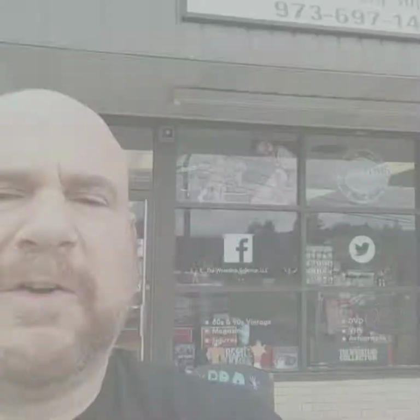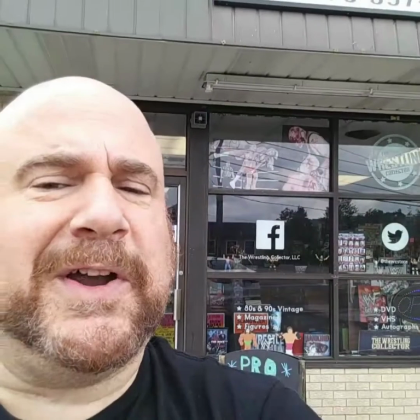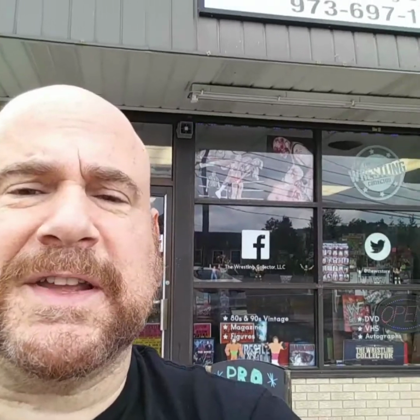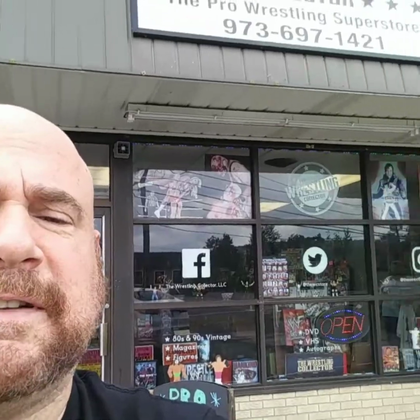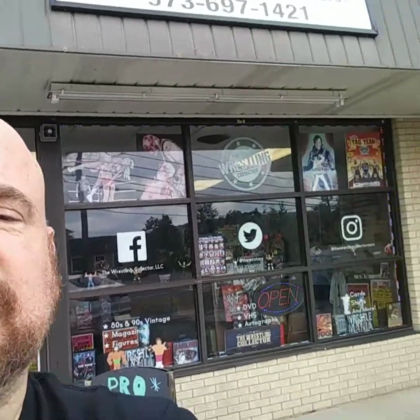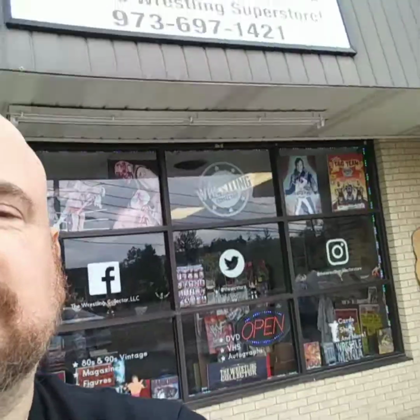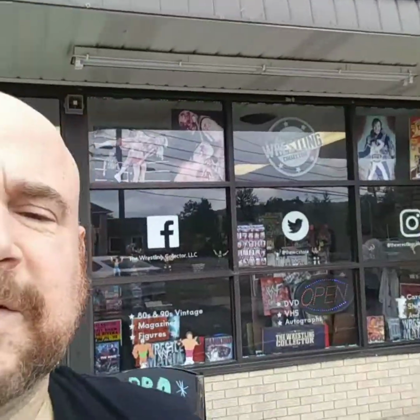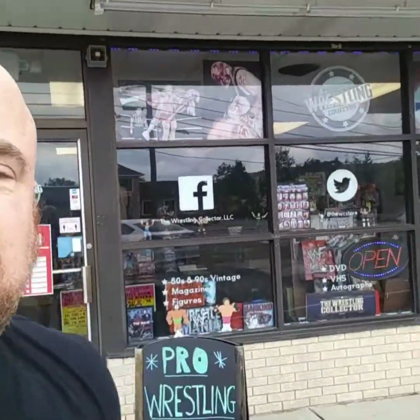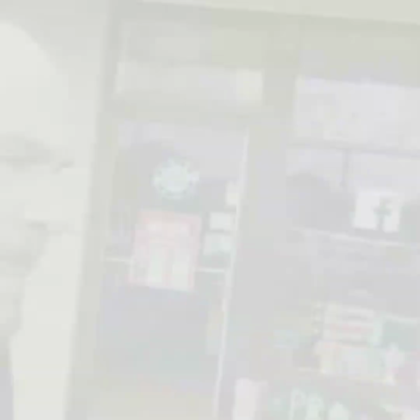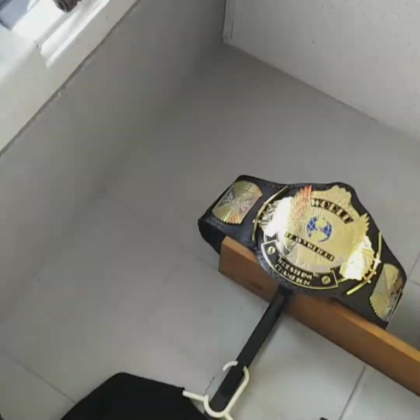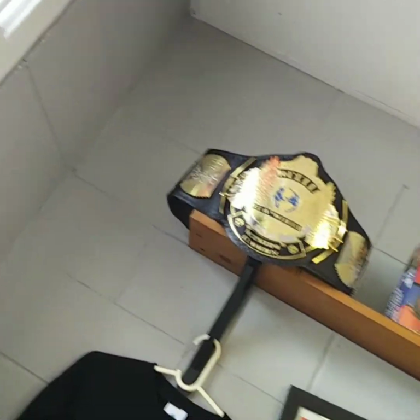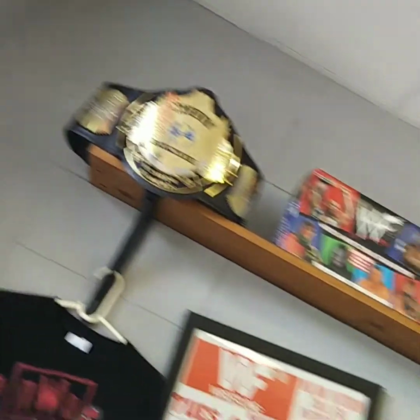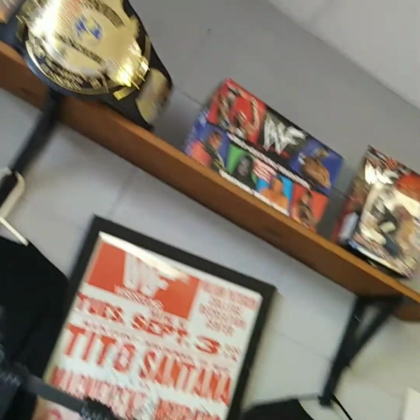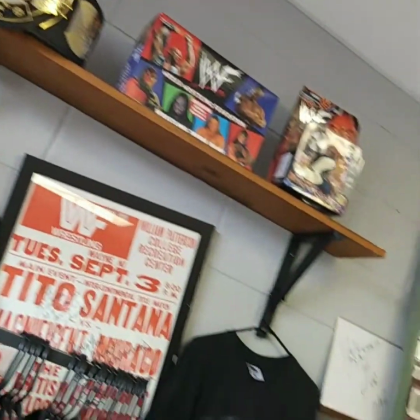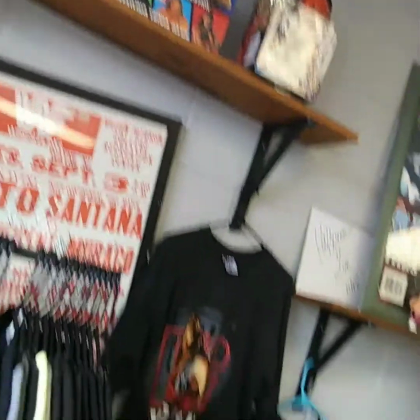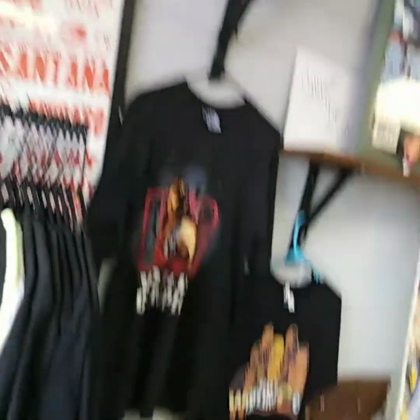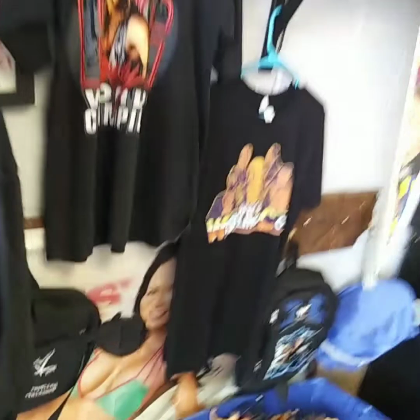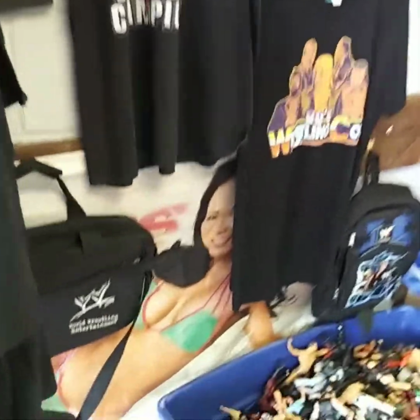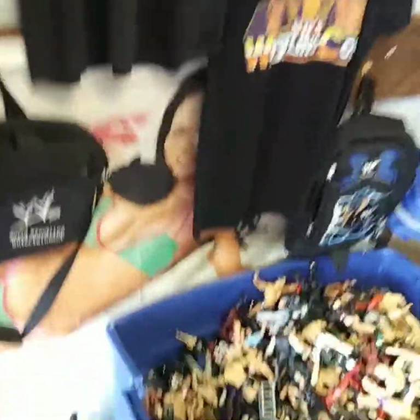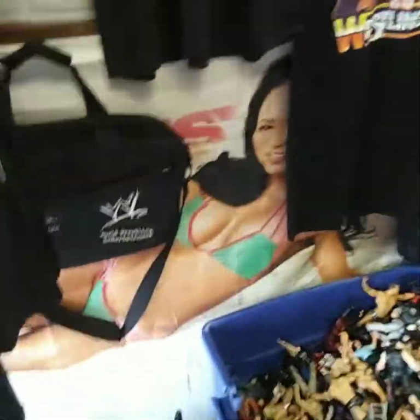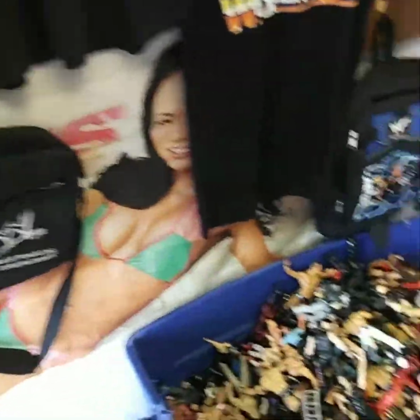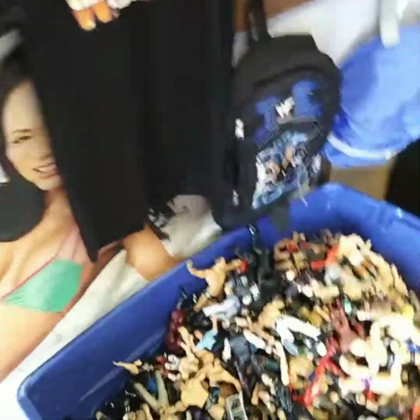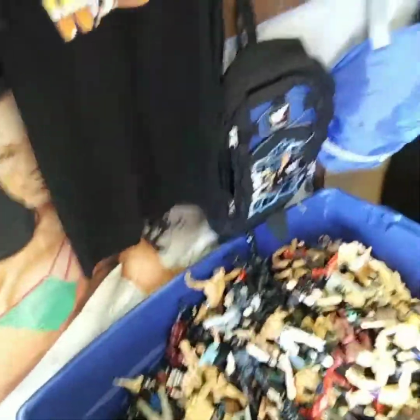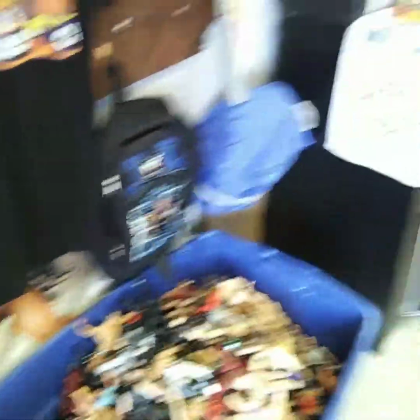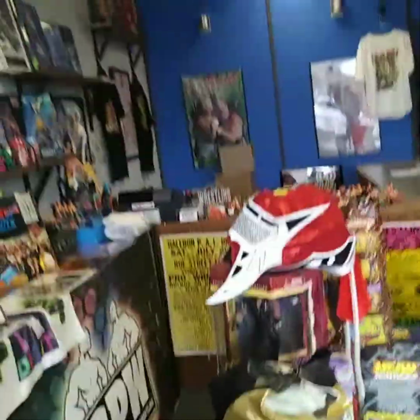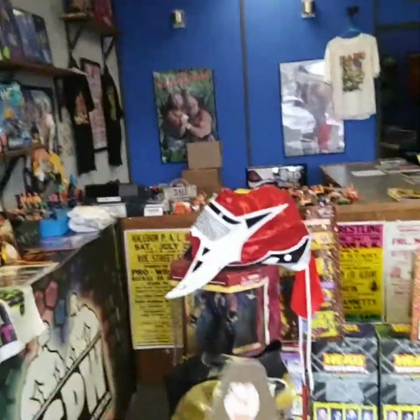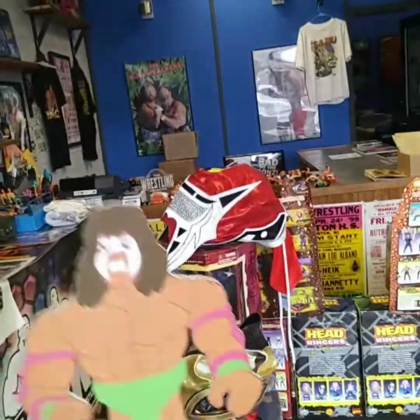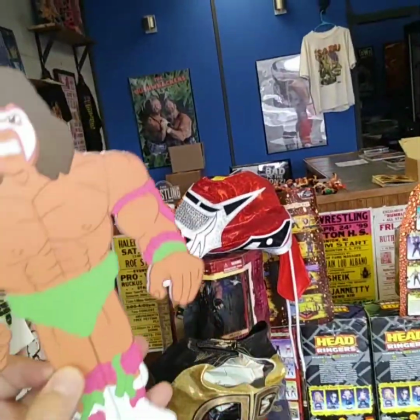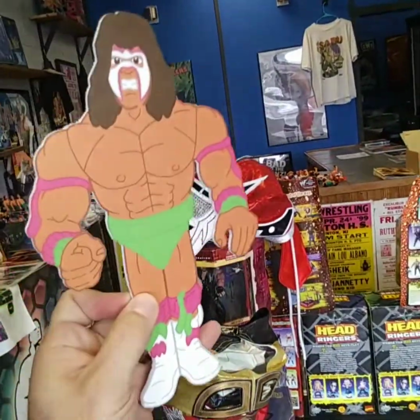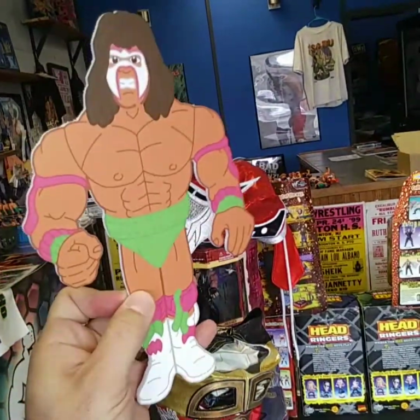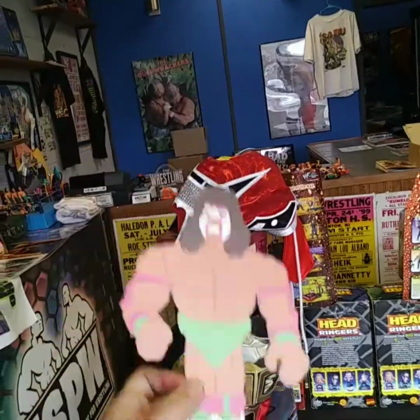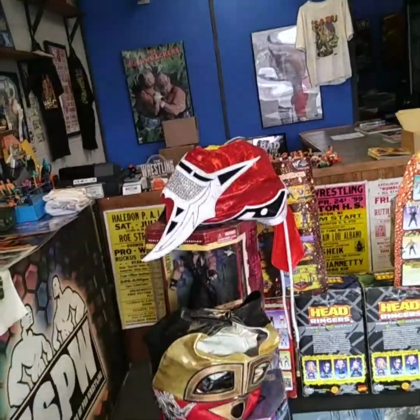All right, we're here at the Wrestling Collector. Let's go inside and check it out. Look at that Winged Eagle title belt. If you like figures, you have all these figures to choose from. Where else are you going to find this? It's awesome.